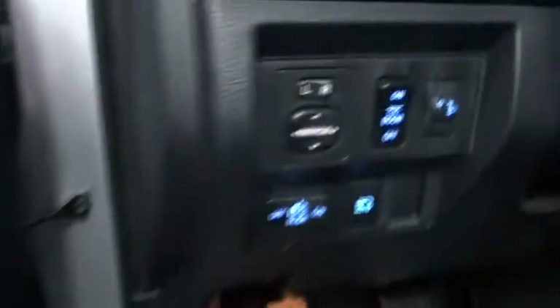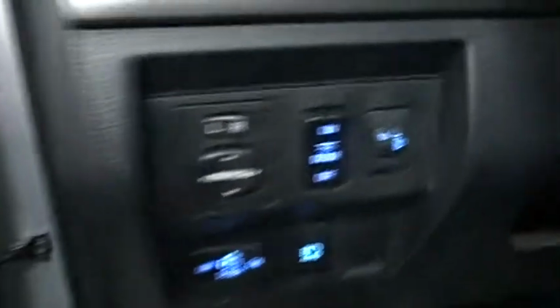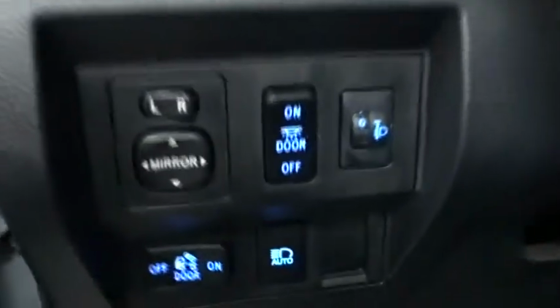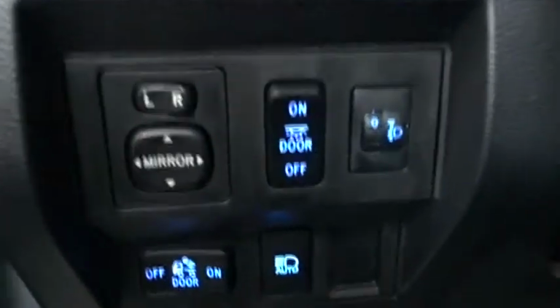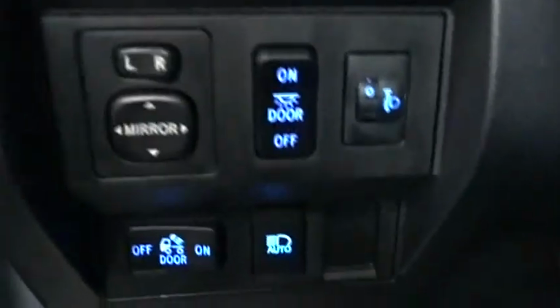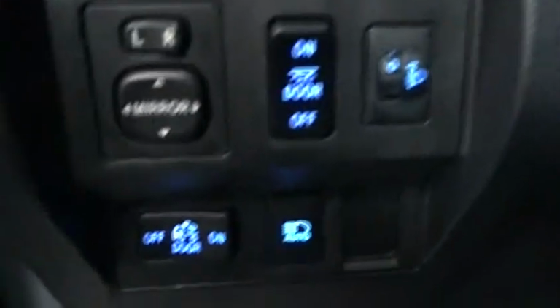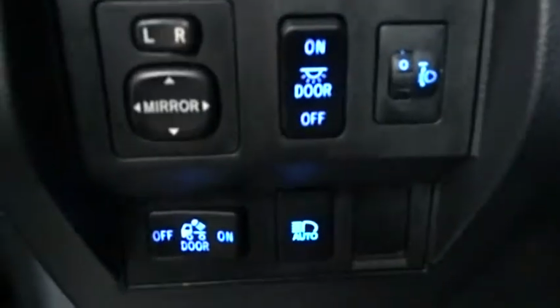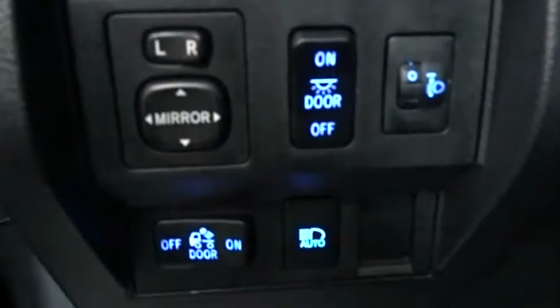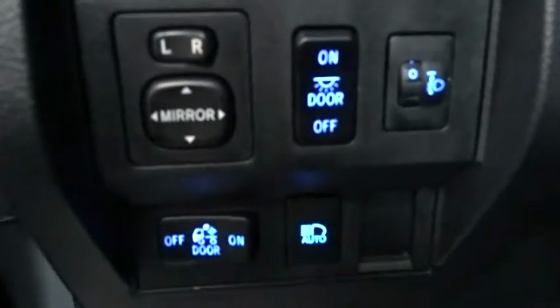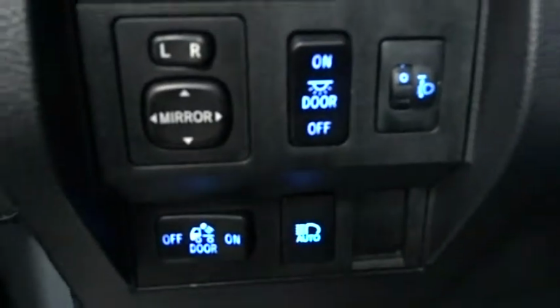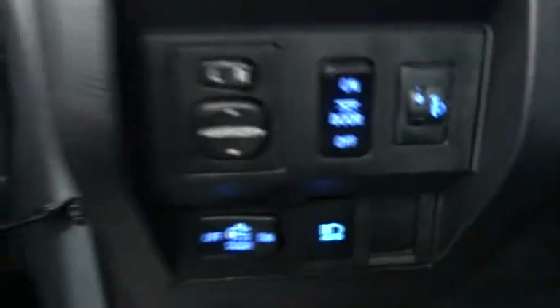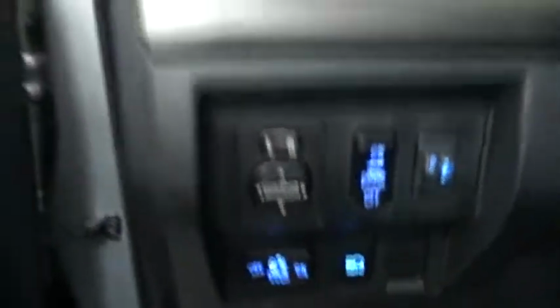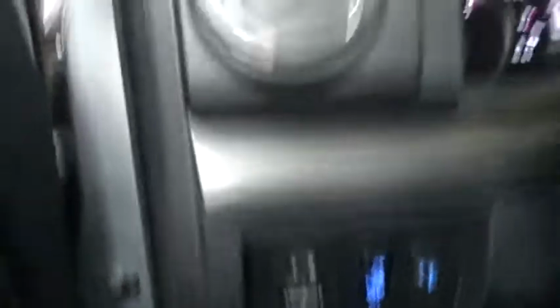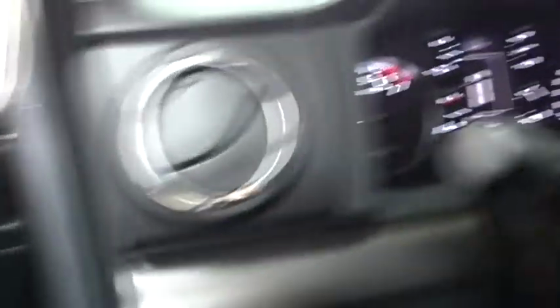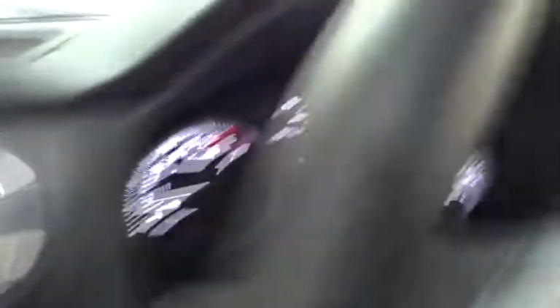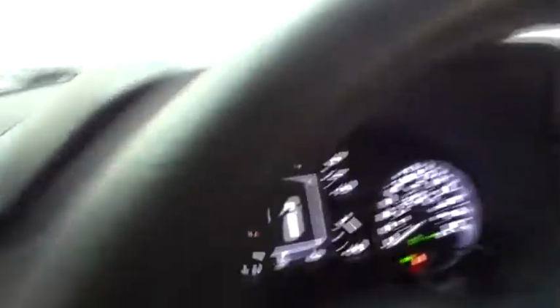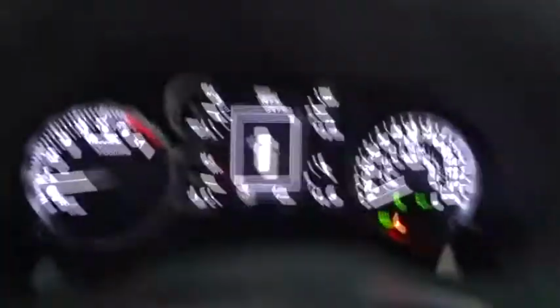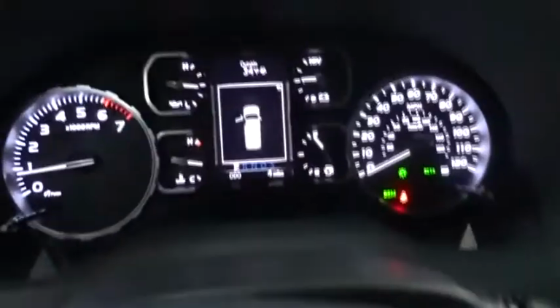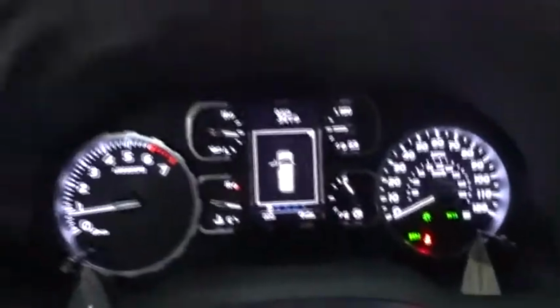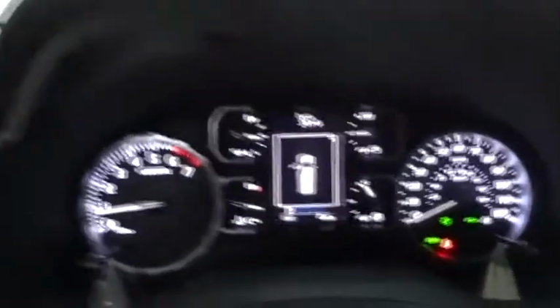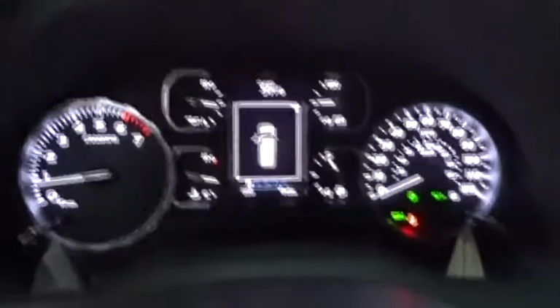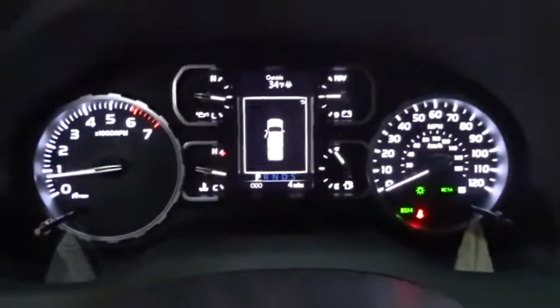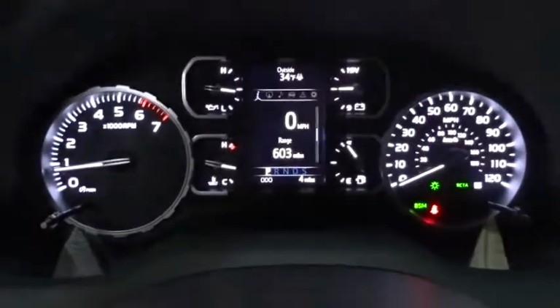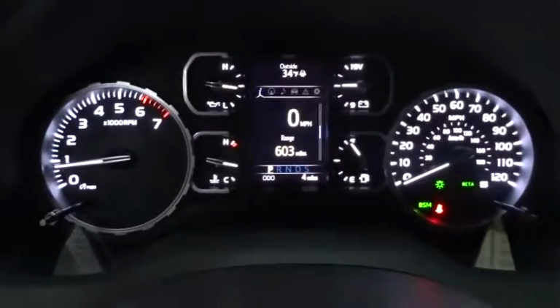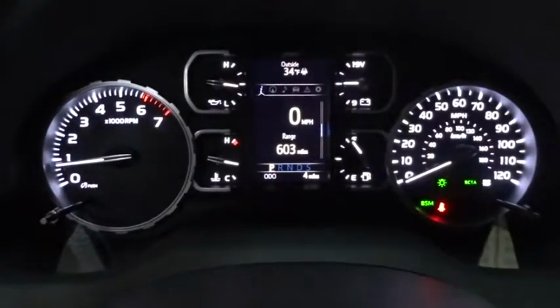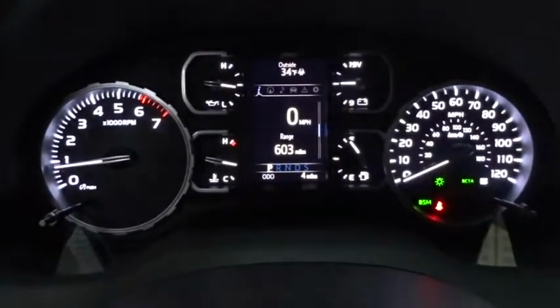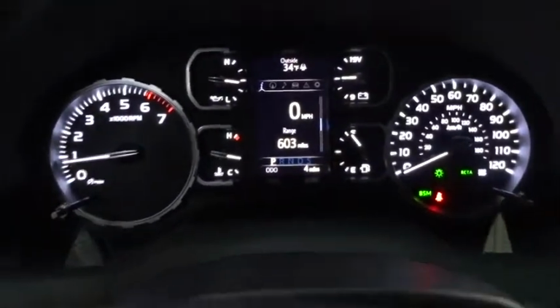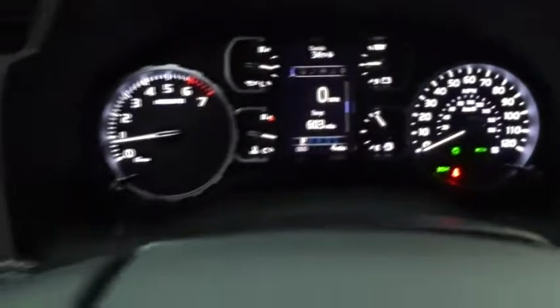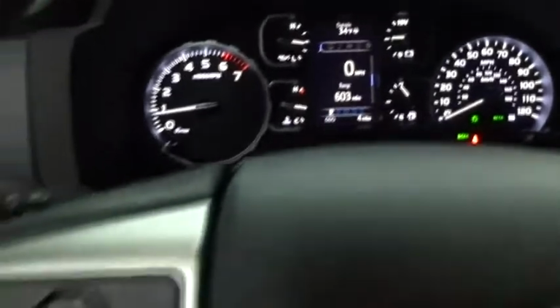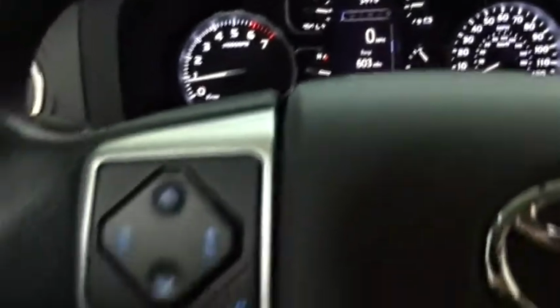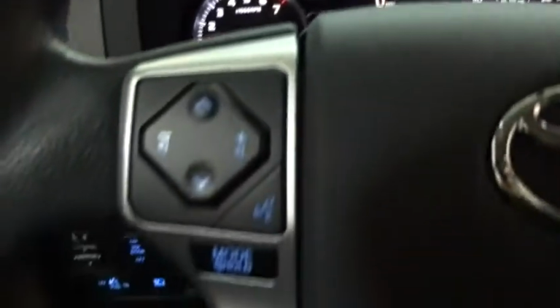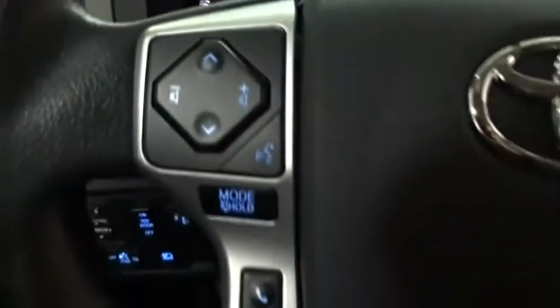Here are some of this vehicle's great options: stability control, traction control, keyless entry, anti-lock braking system, tow hitch, backup camera, lane departure warning, and Bluetooth.